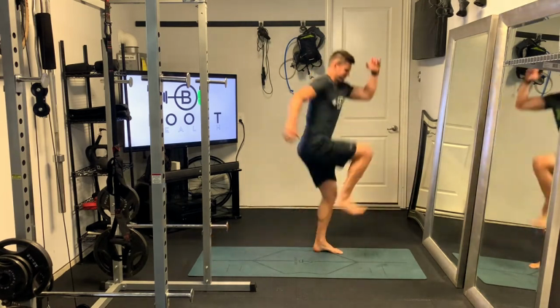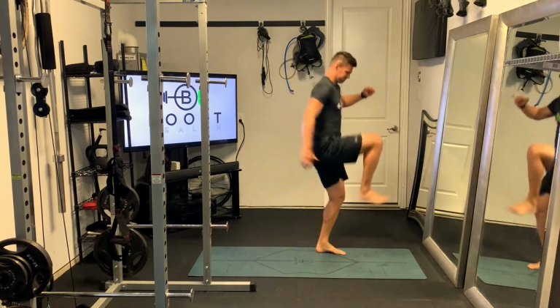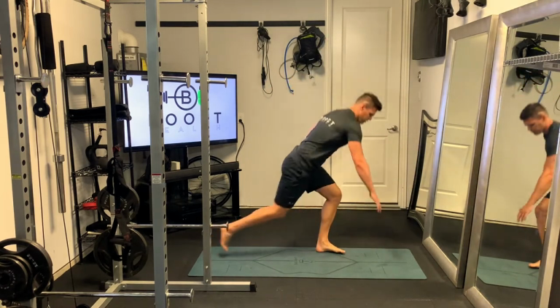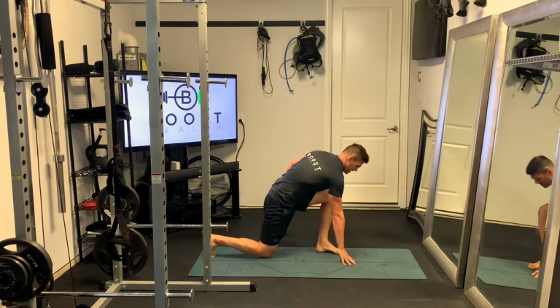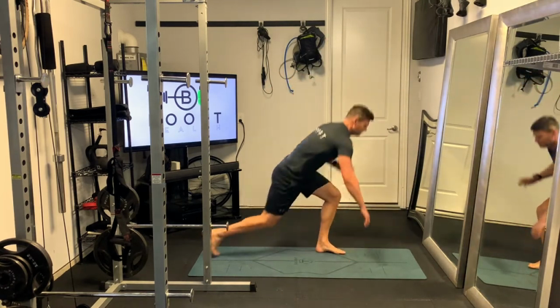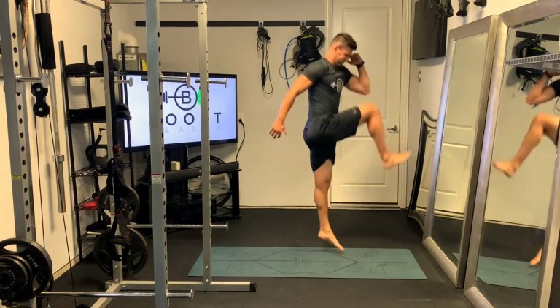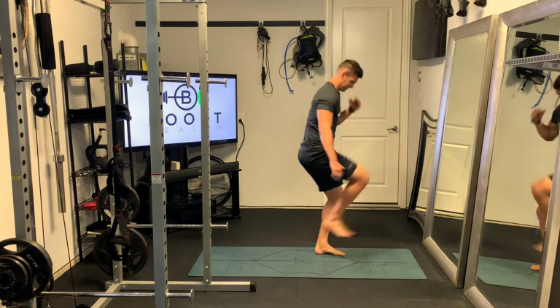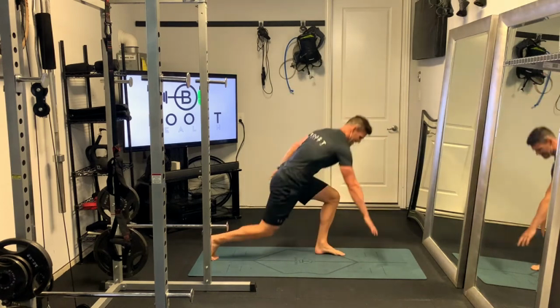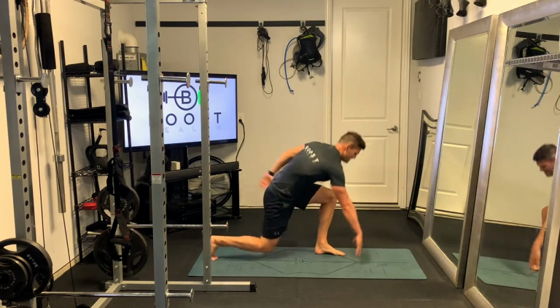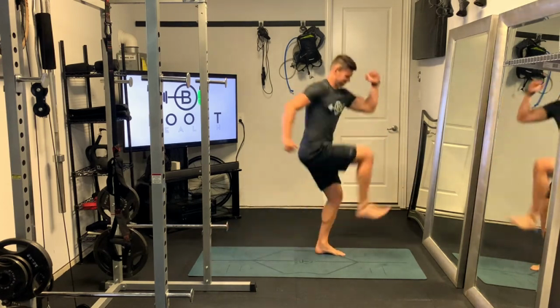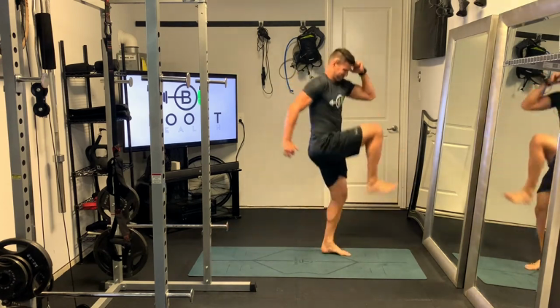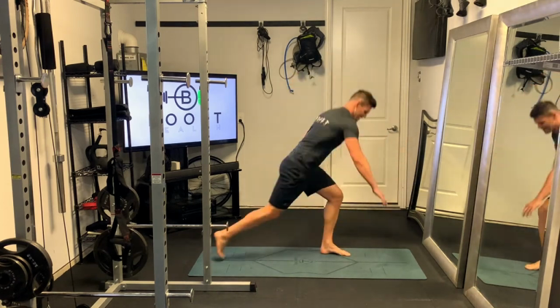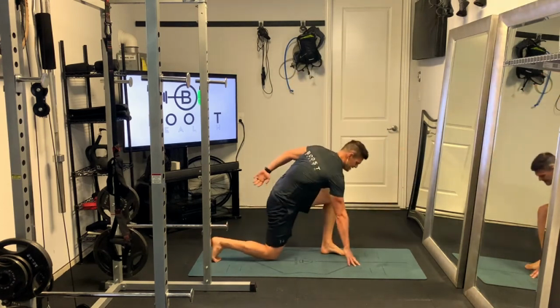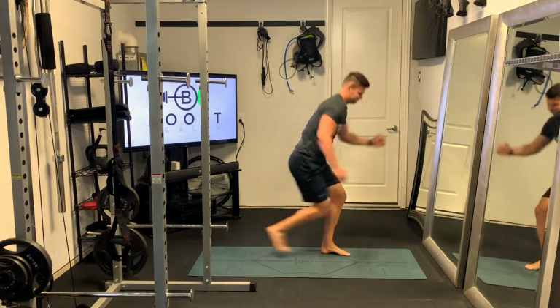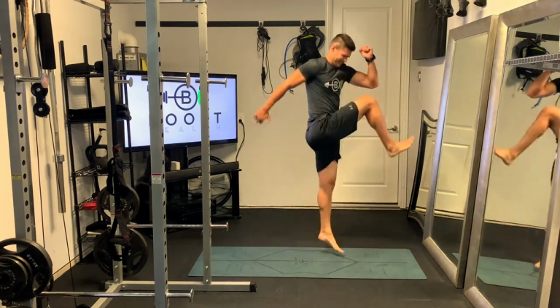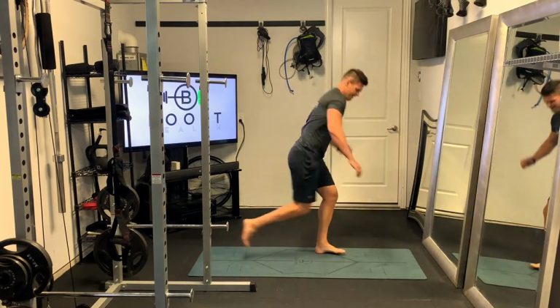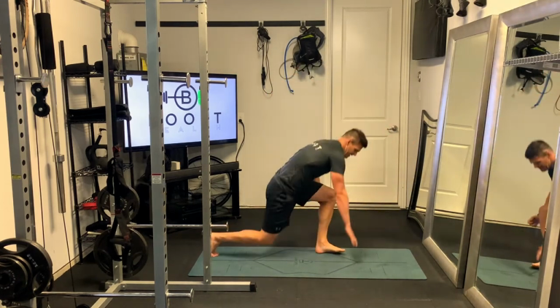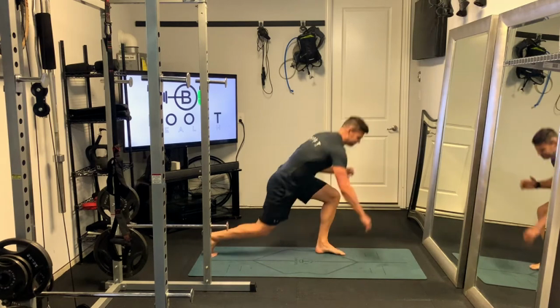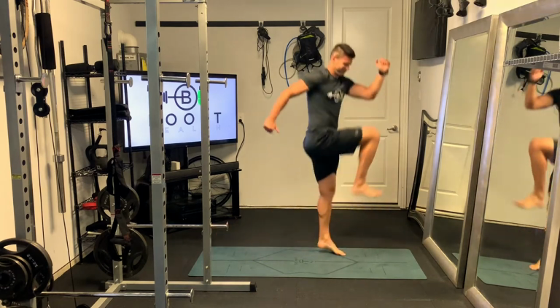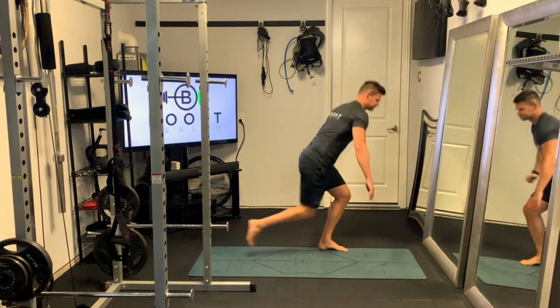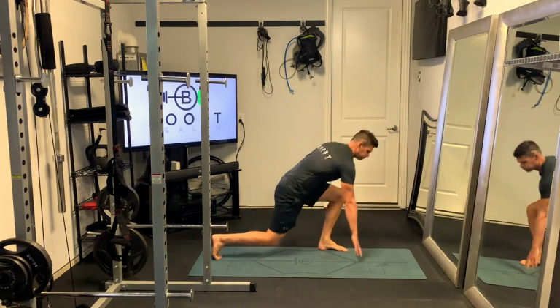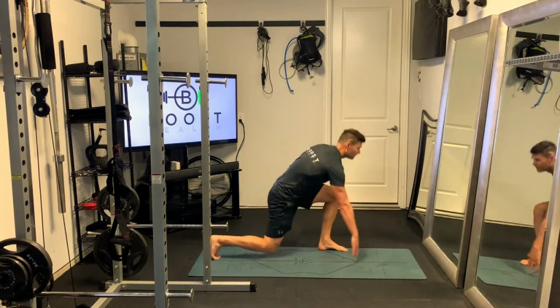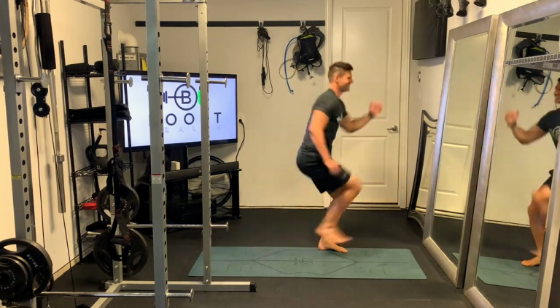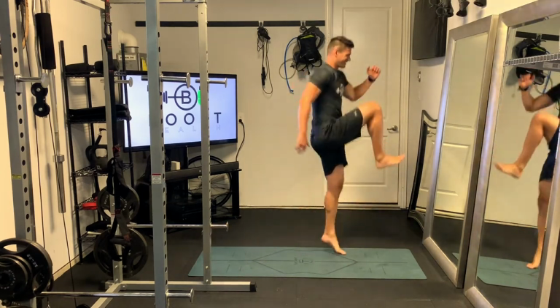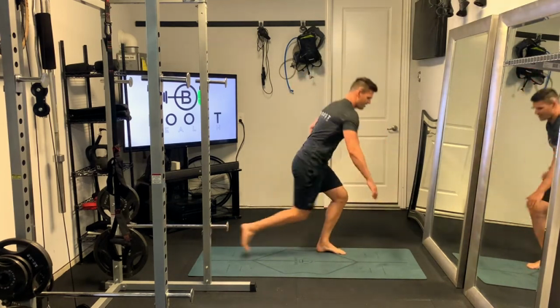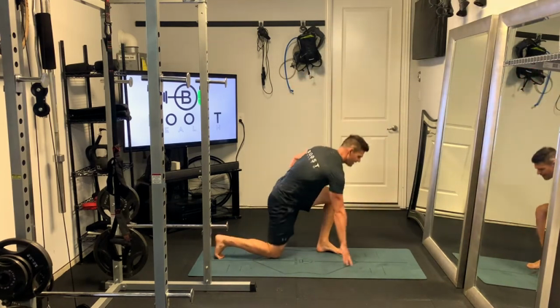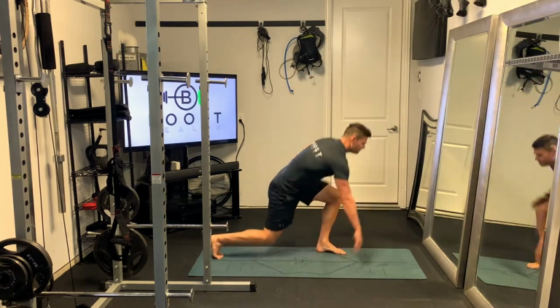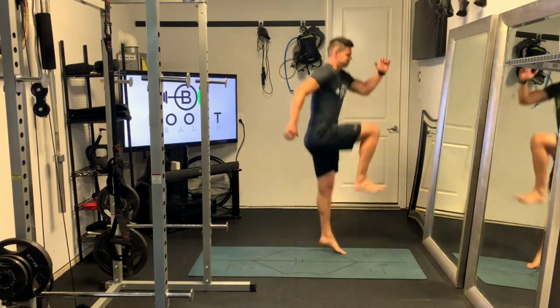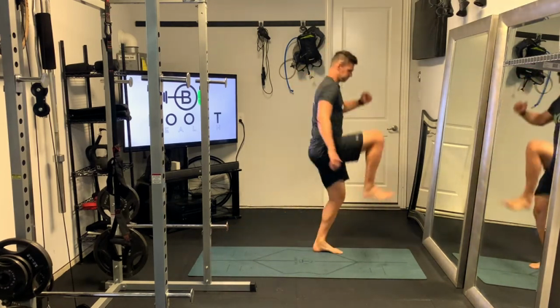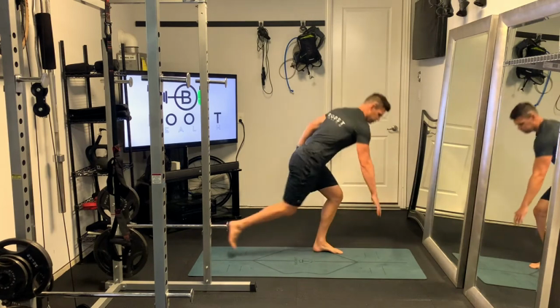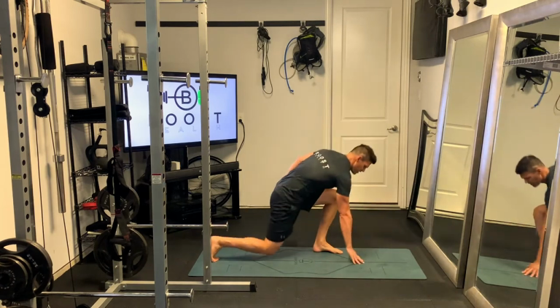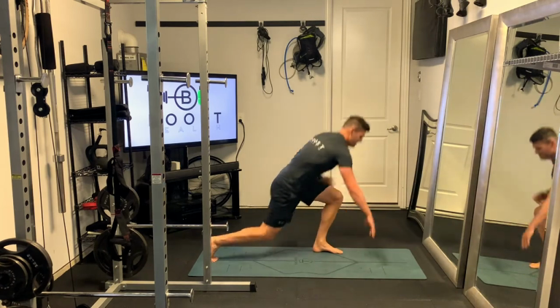Your right hand is going to be on the ground. As you explode up, you're going to drive up and through that left foot — the middle of that foot, right through the ground. And you're going to swing that right knee up into the air.